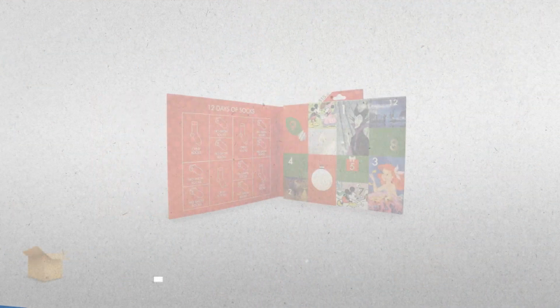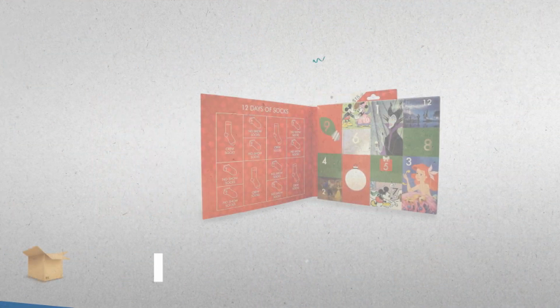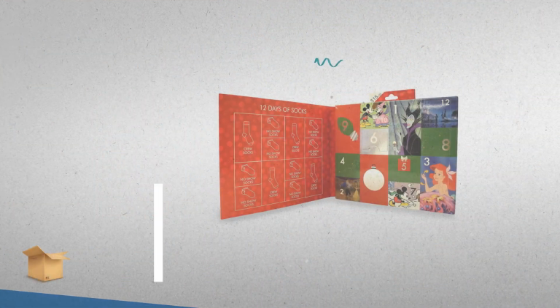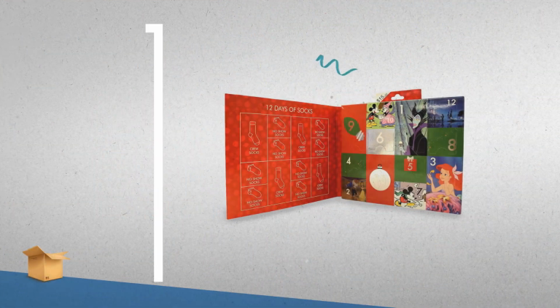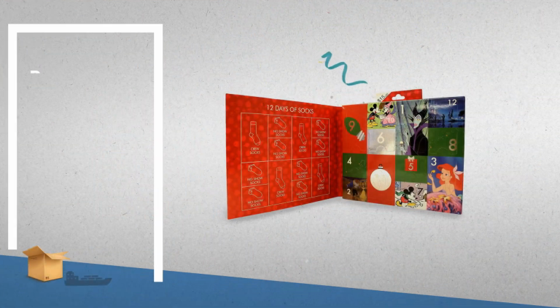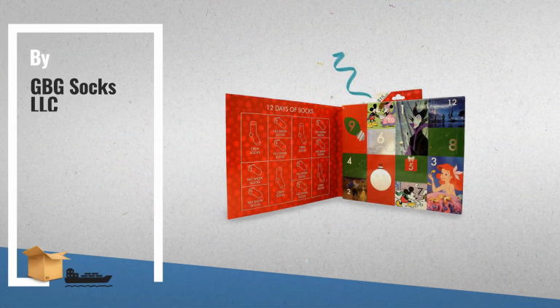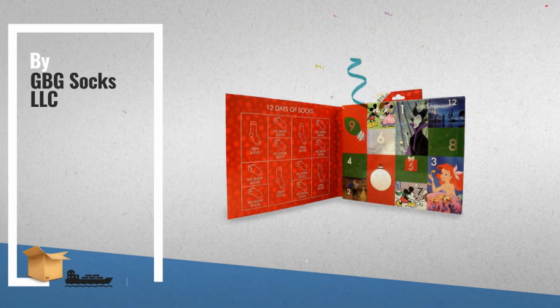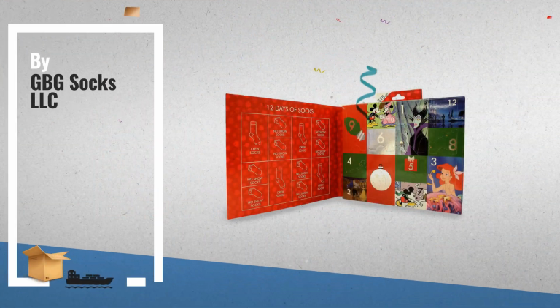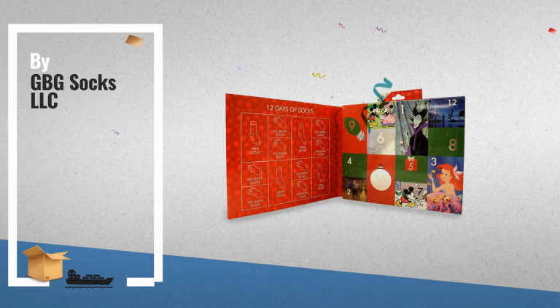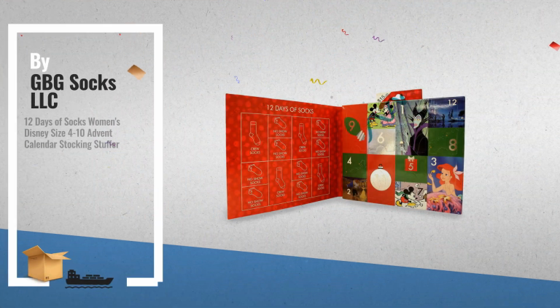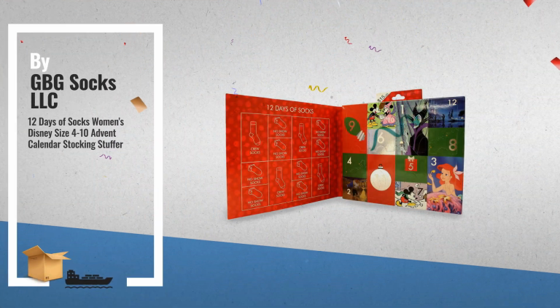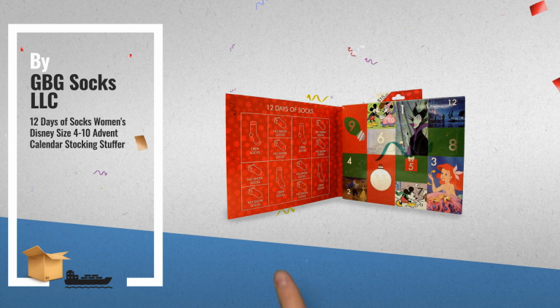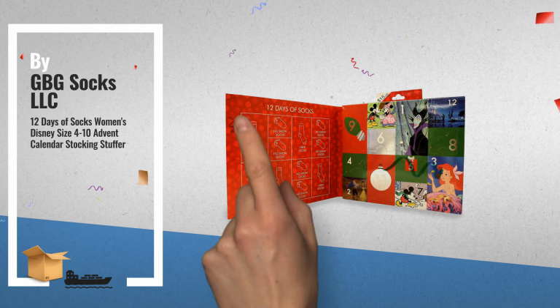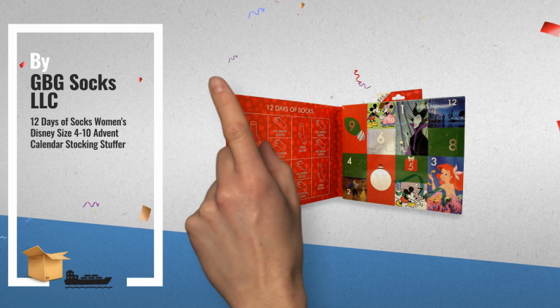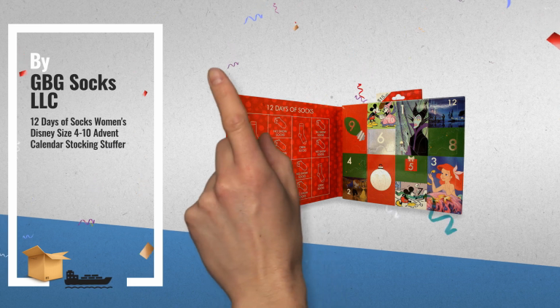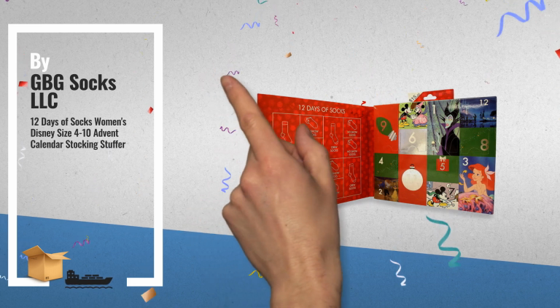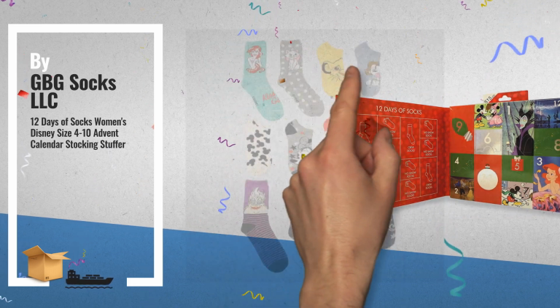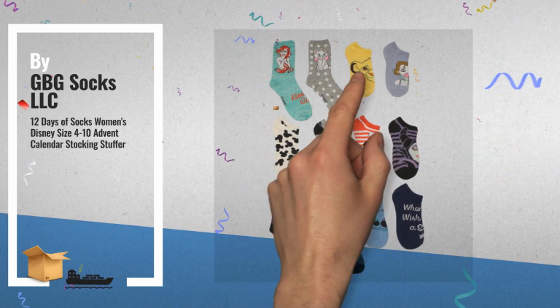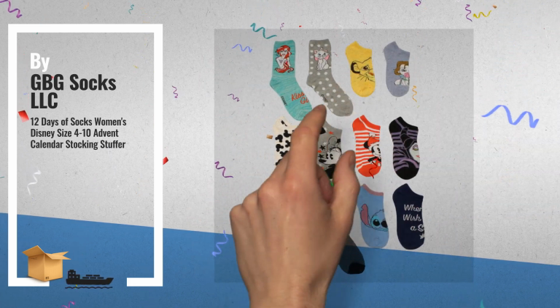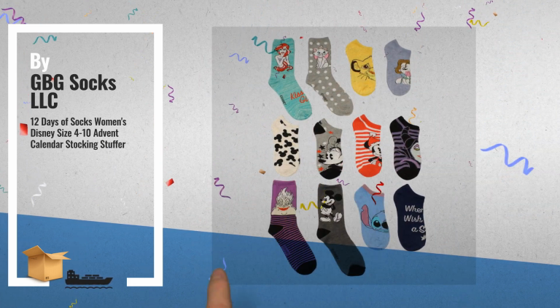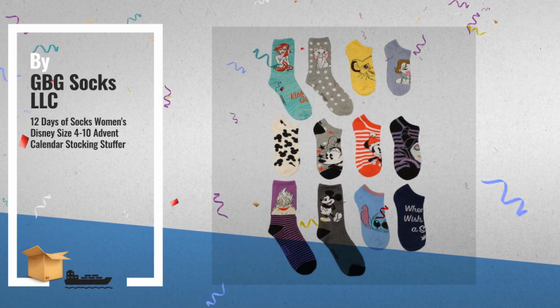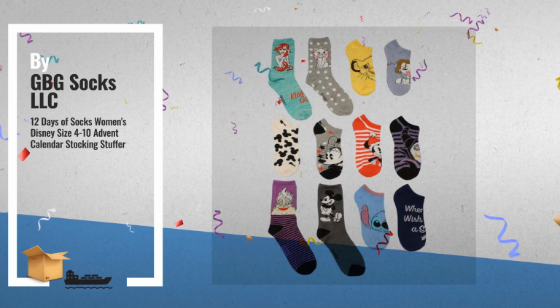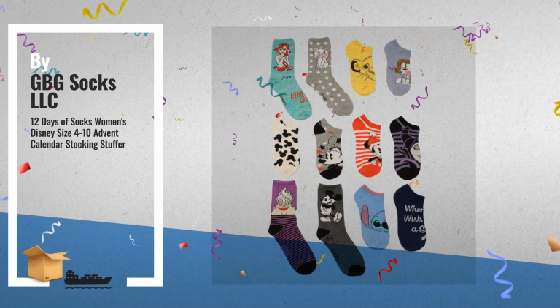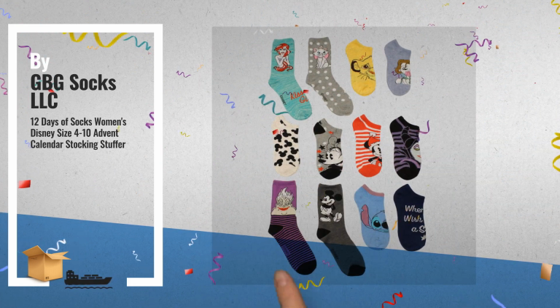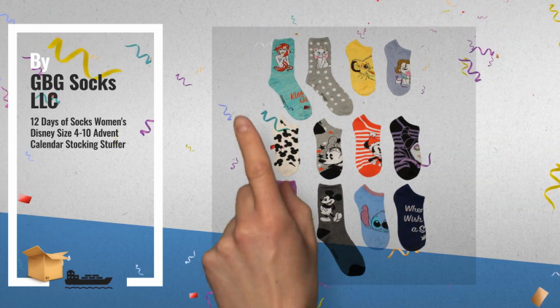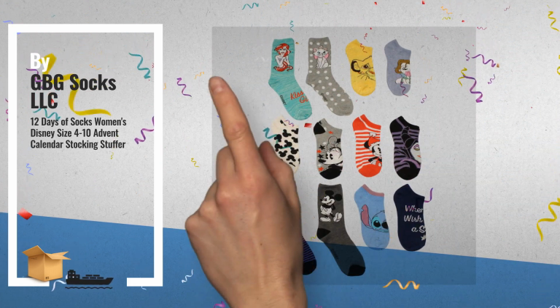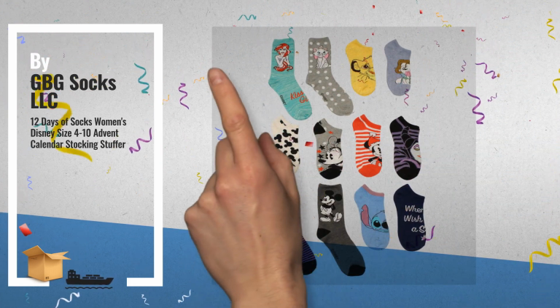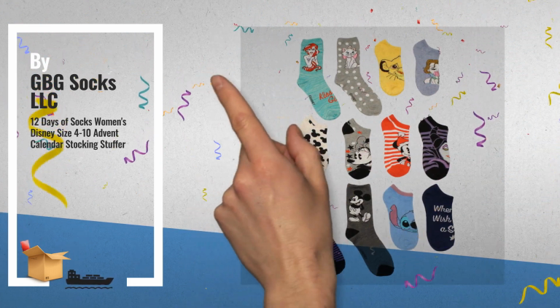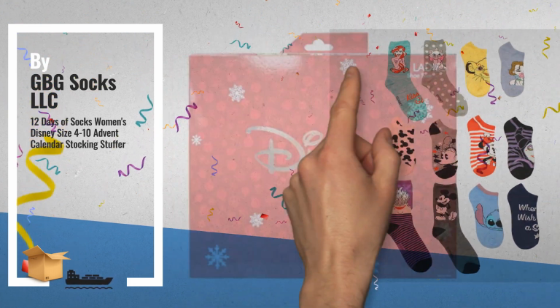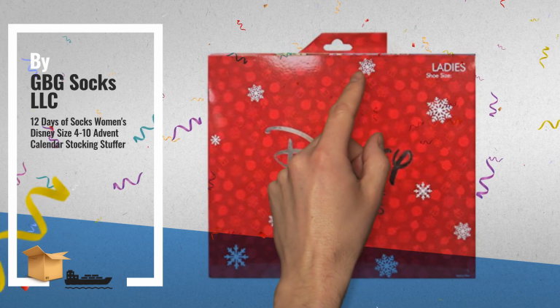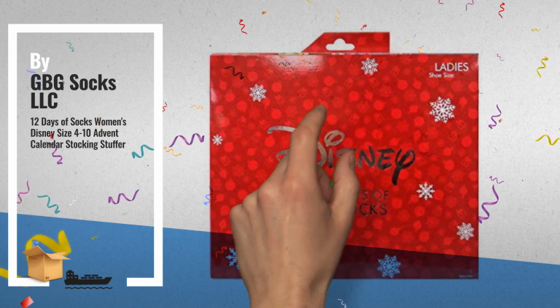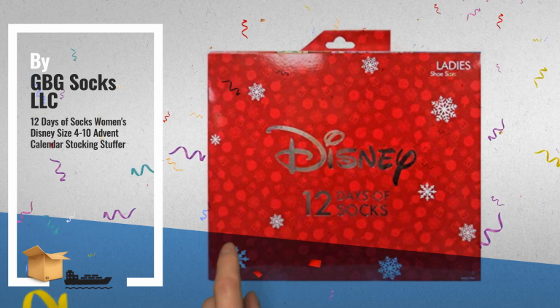Number 7. 12 Days of Socks, Women's Disney Size 4-10, Advent Calendar Stocking Stuffer, by GBG Socks LLC.